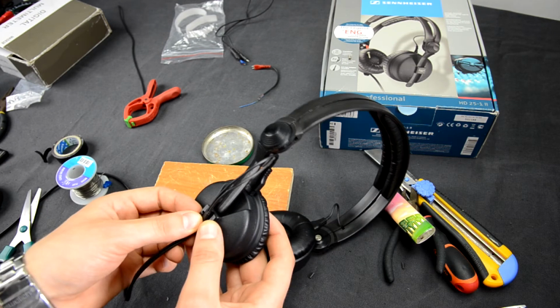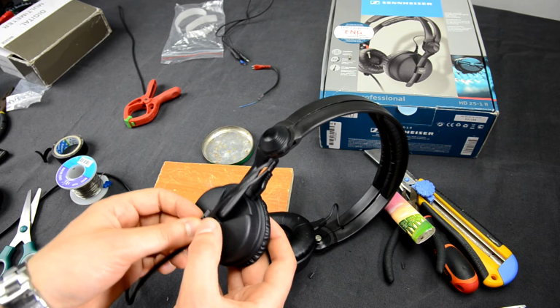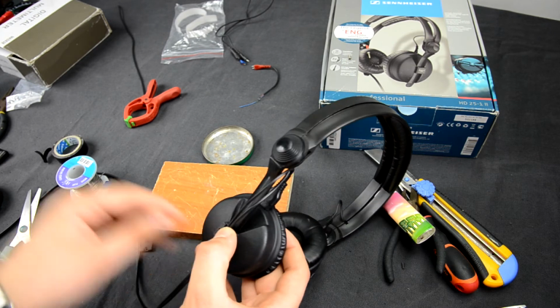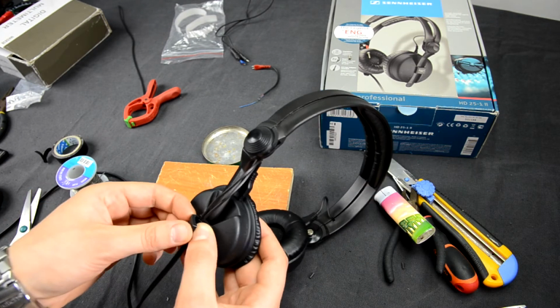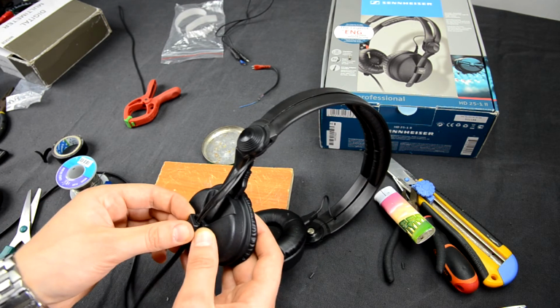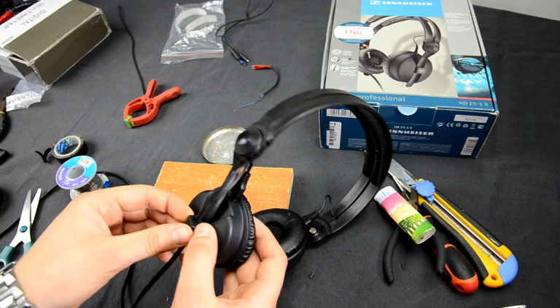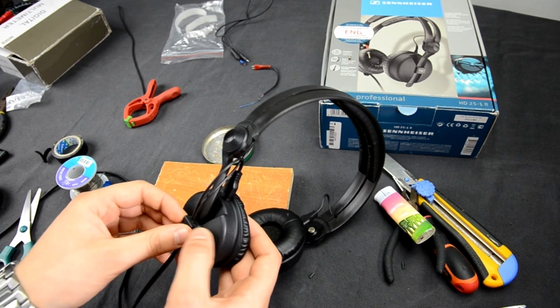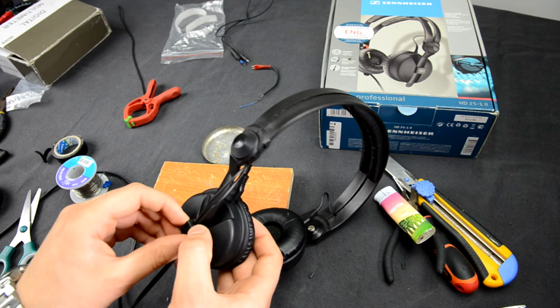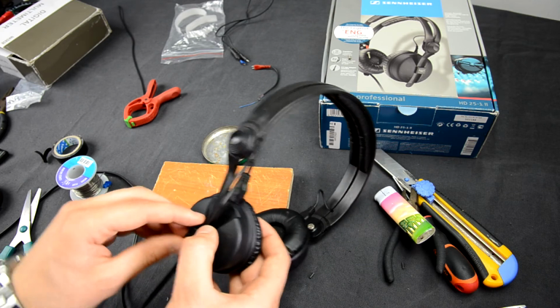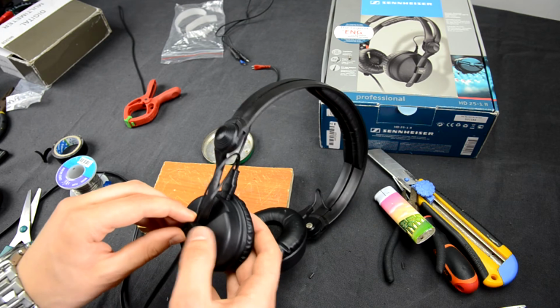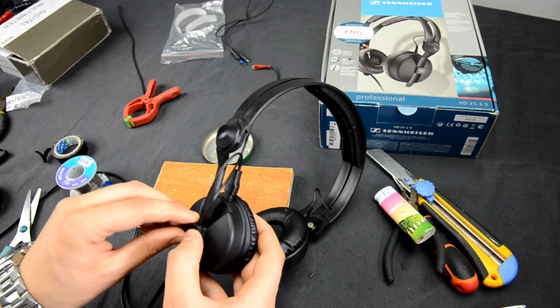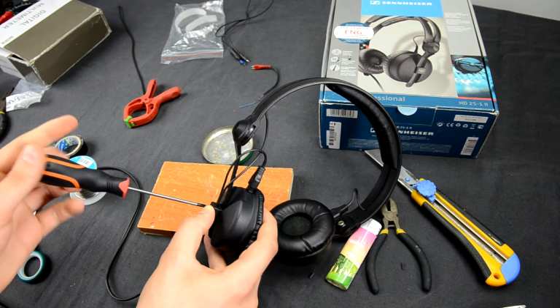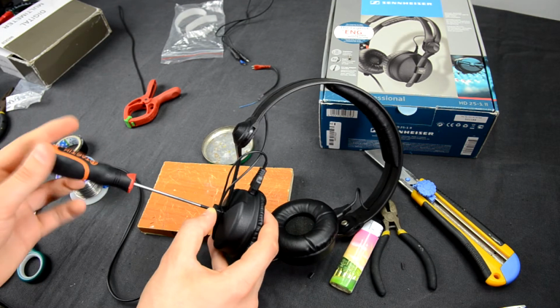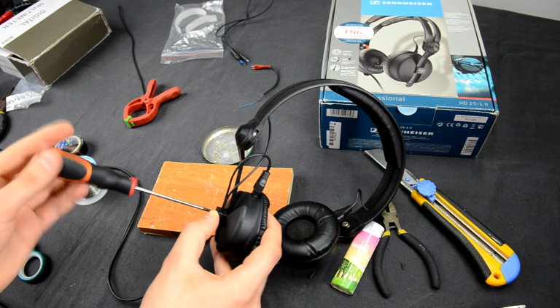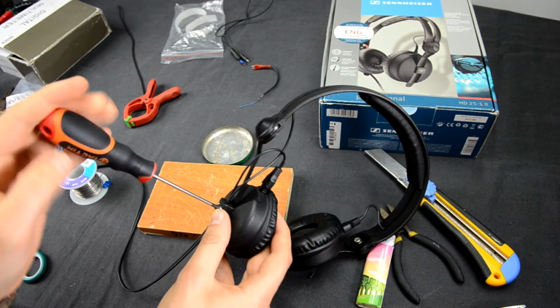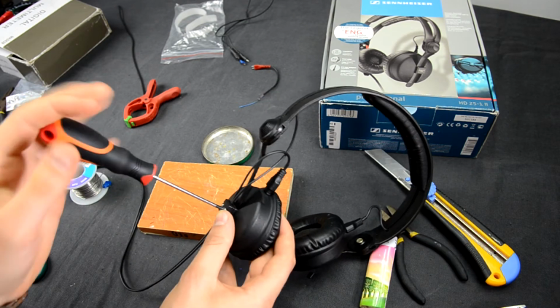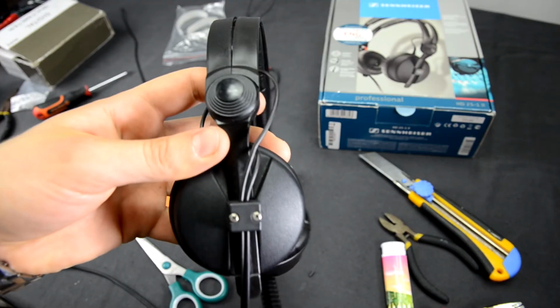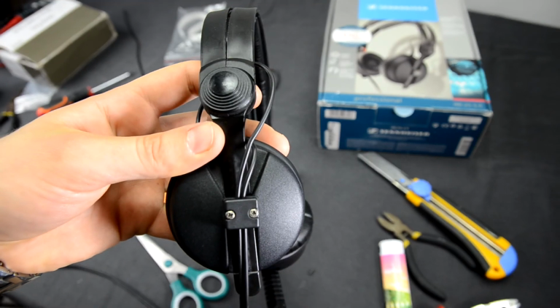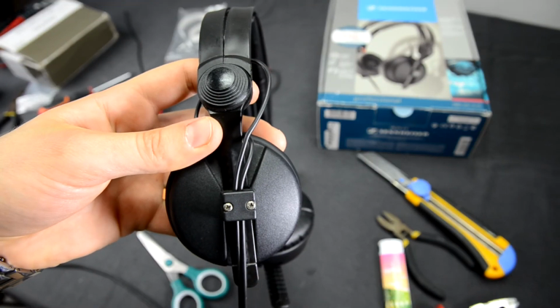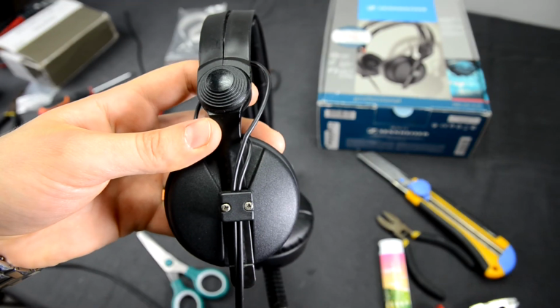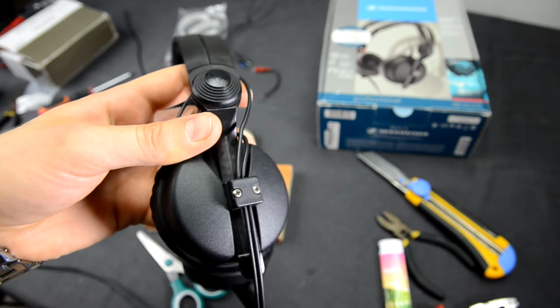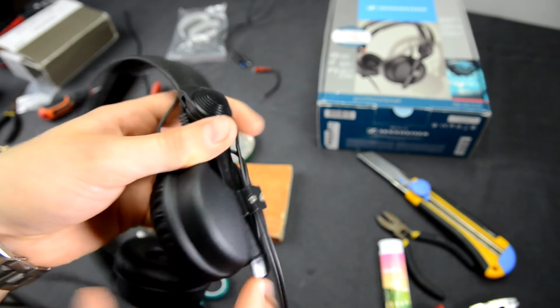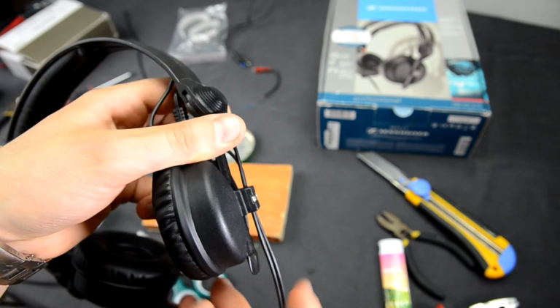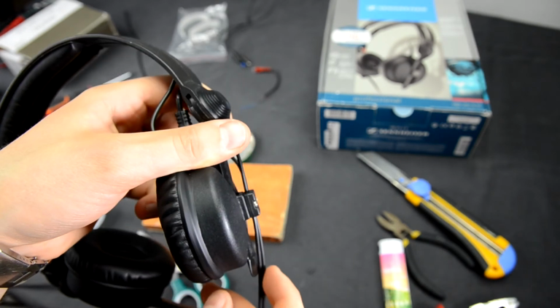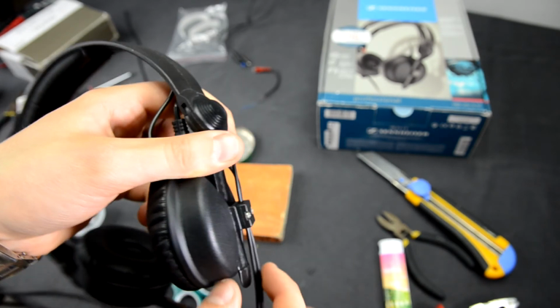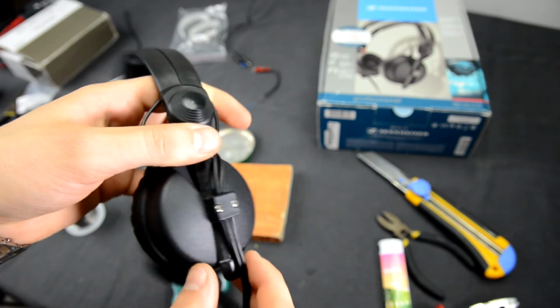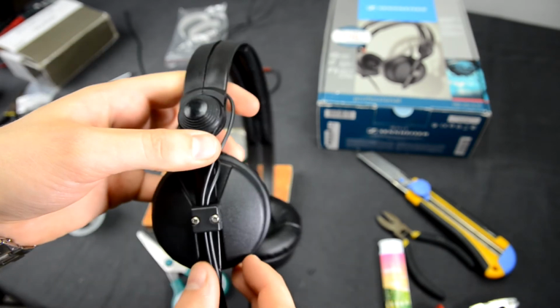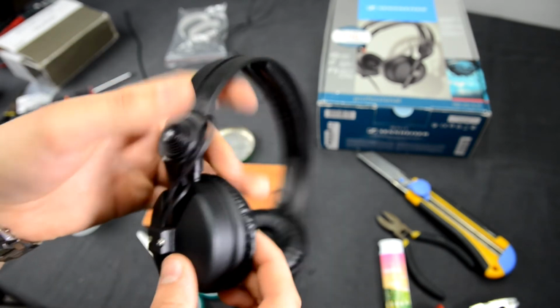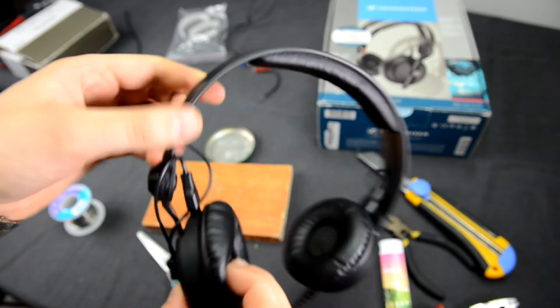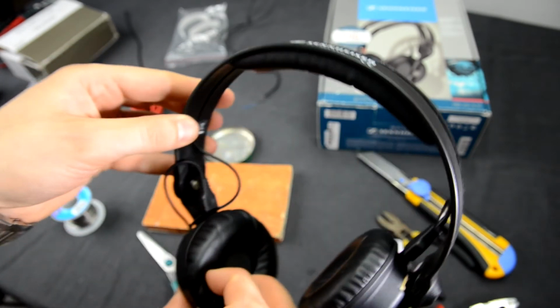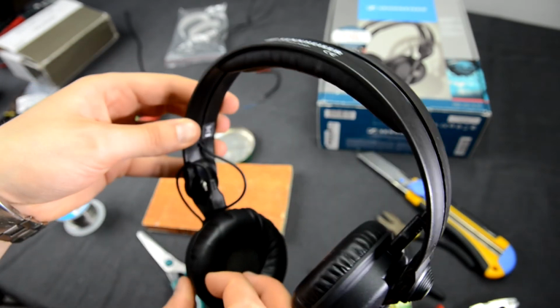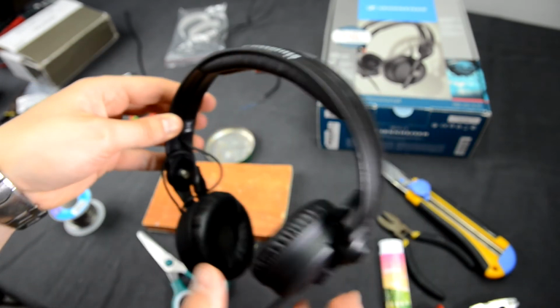Then connect the cable to the headphones, precisely fit it in and screw it together so it doesn't fall out. And that's it — like a new cable! For me it looks amazing, I really like it. This will take about 40 minutes and about 8 dollars.